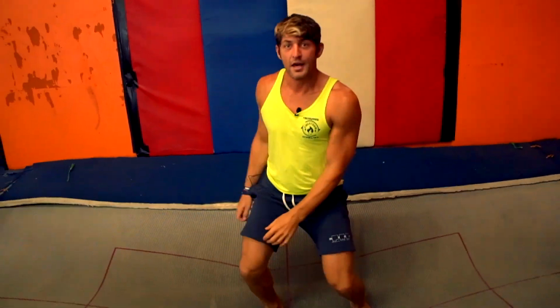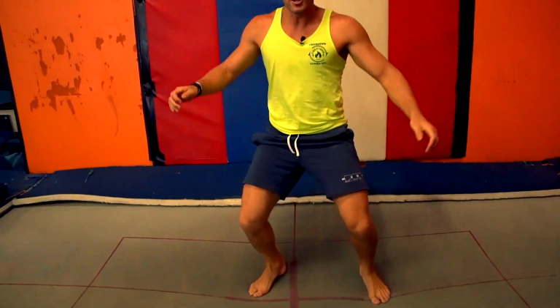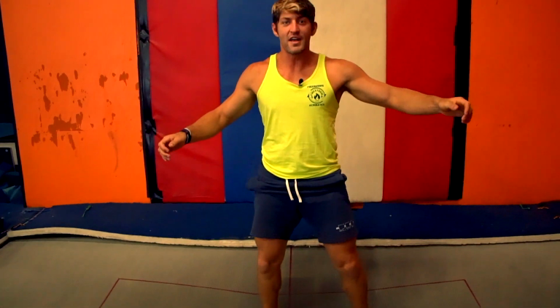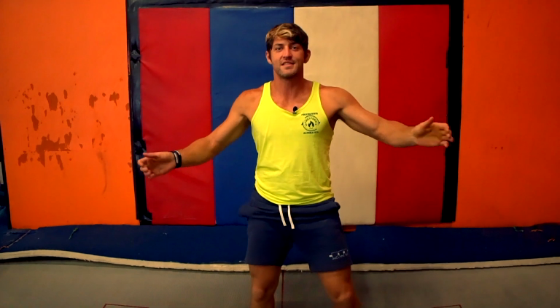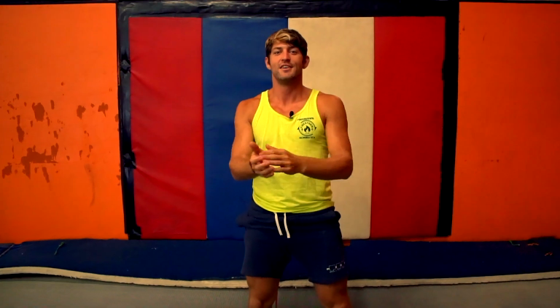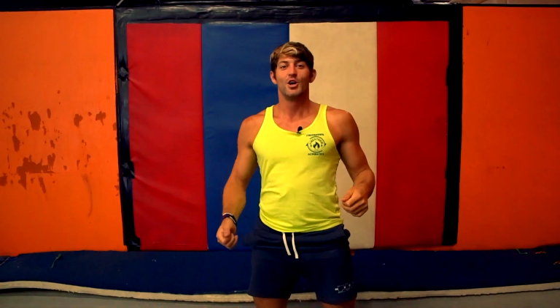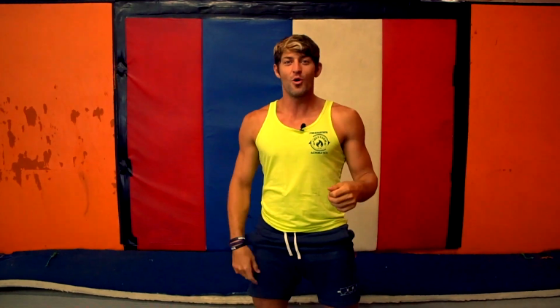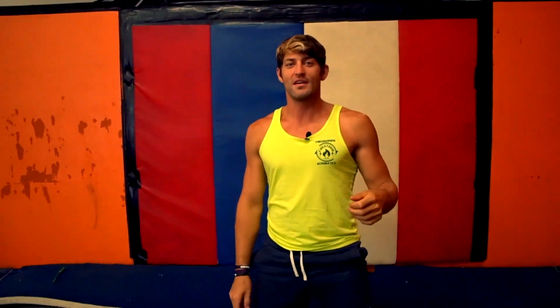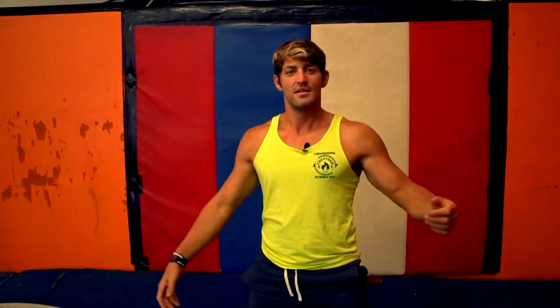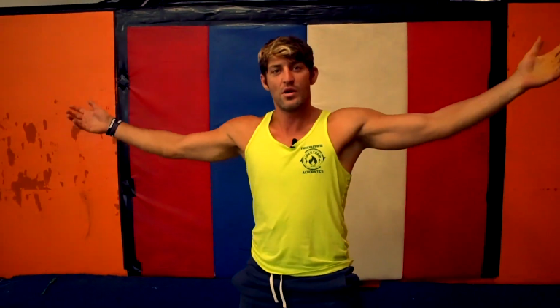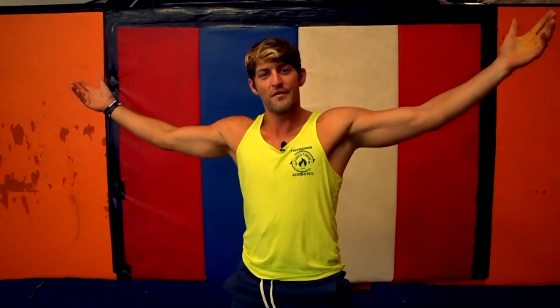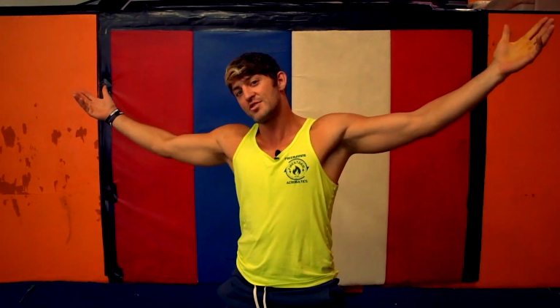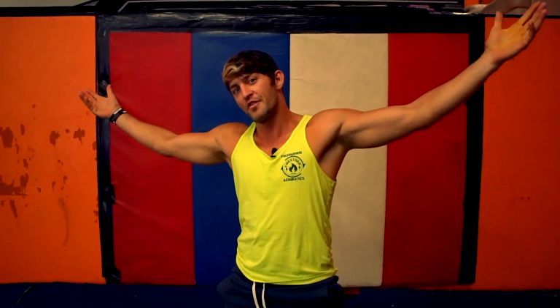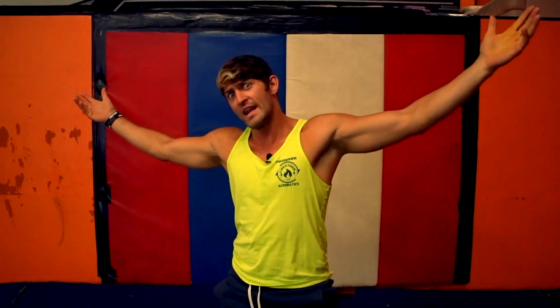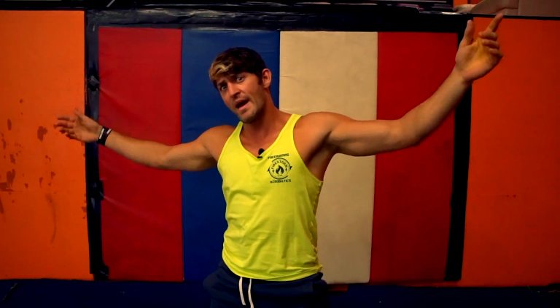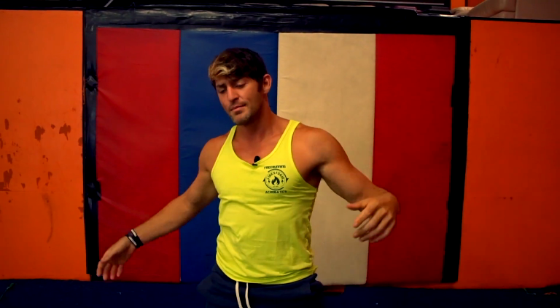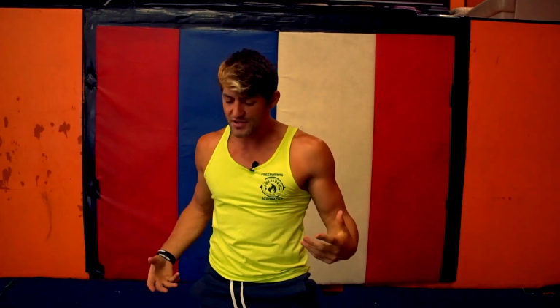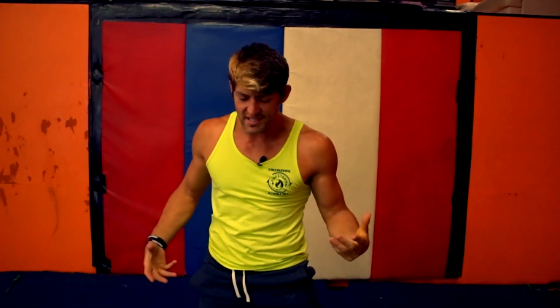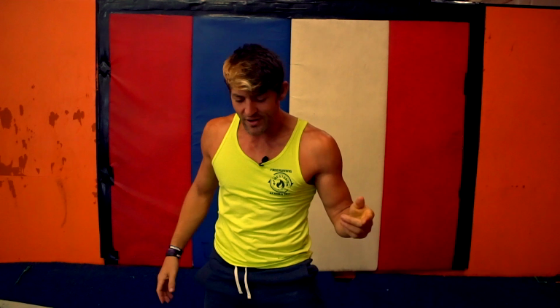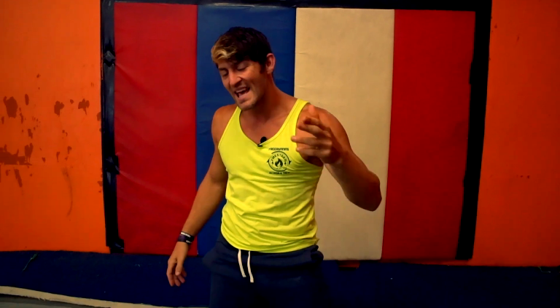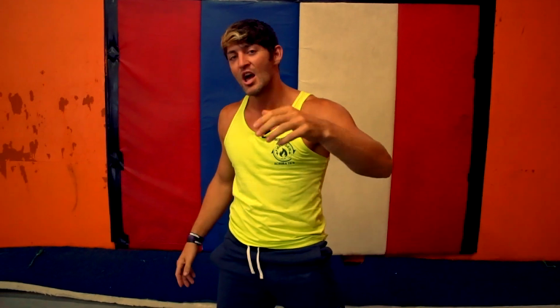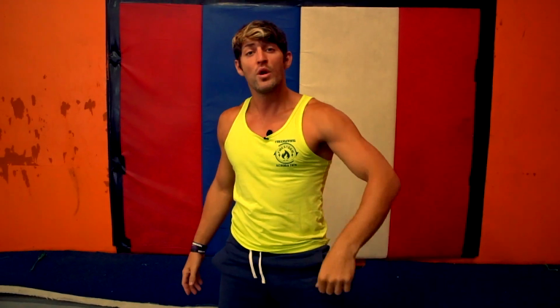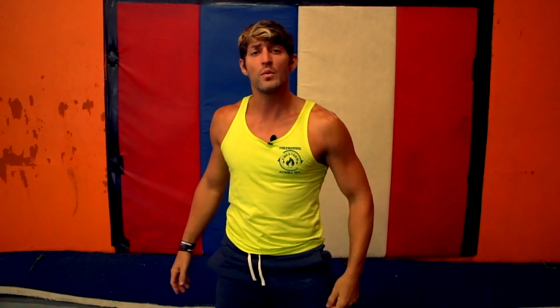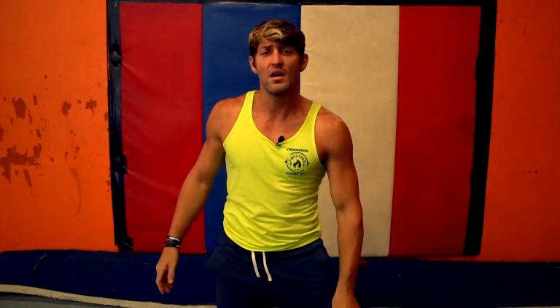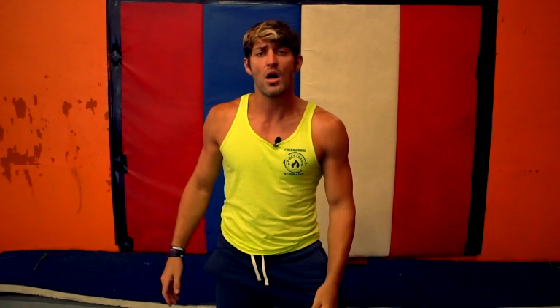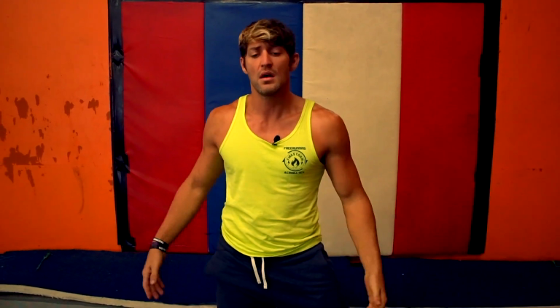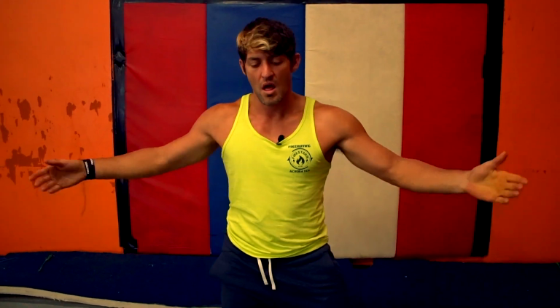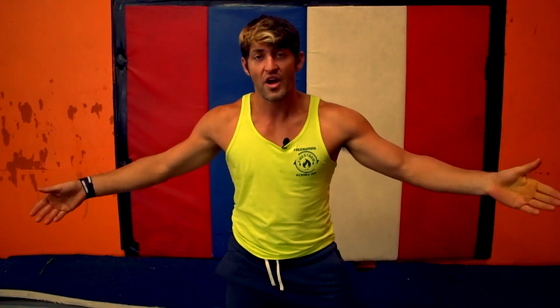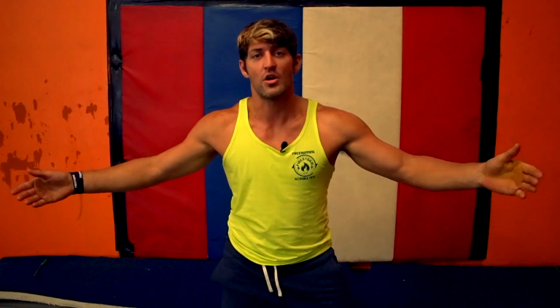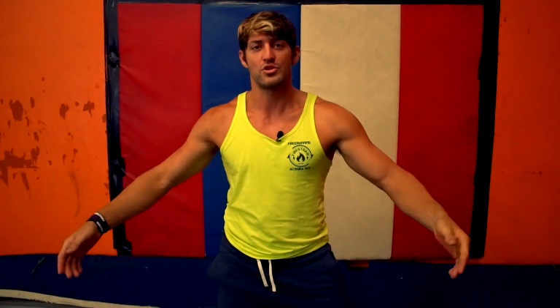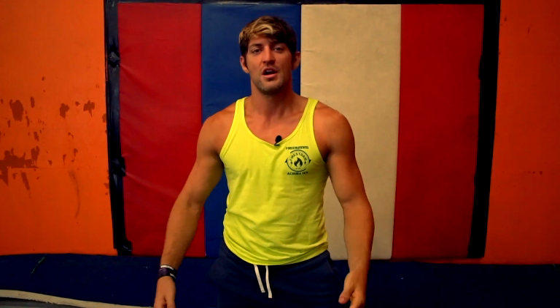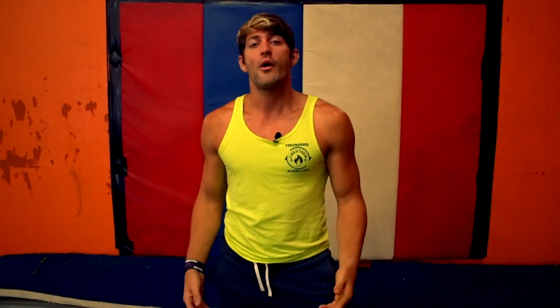Hello, friends! Good morning! We are here at Firestorm Freerunning and Acrobatics. My name is Justin Taylor, and today we are going to be working on the cockroach.